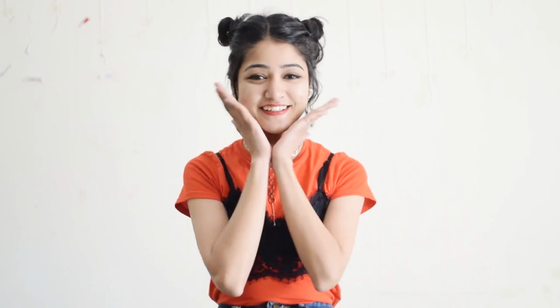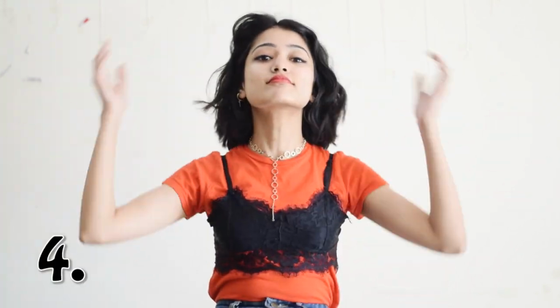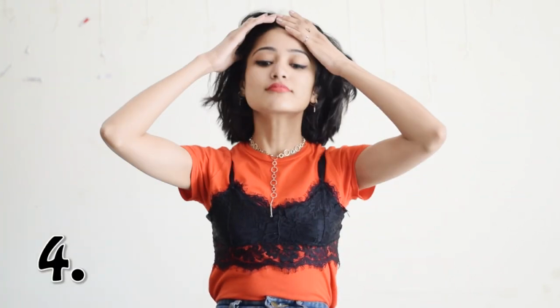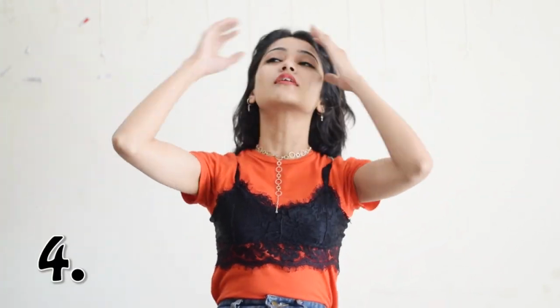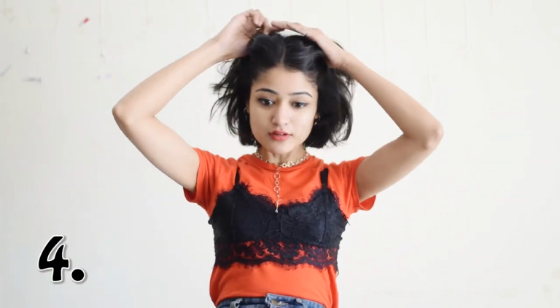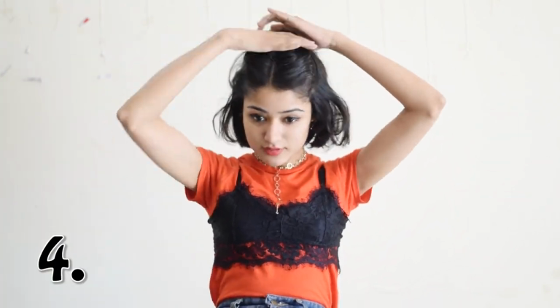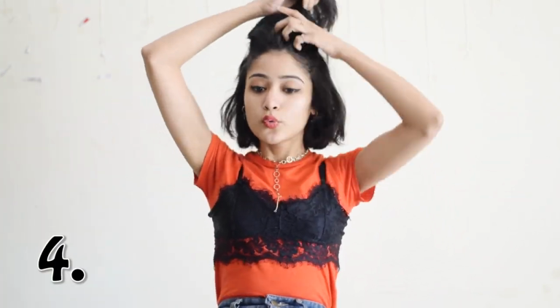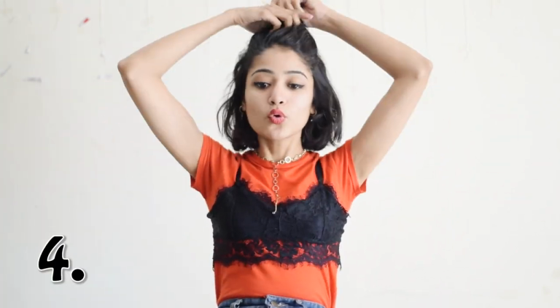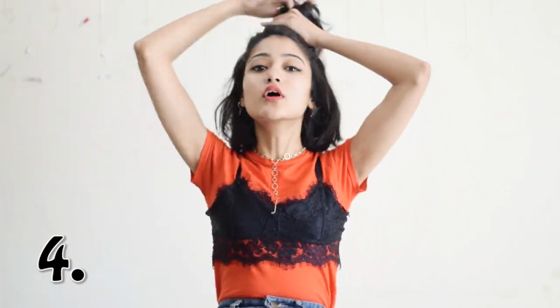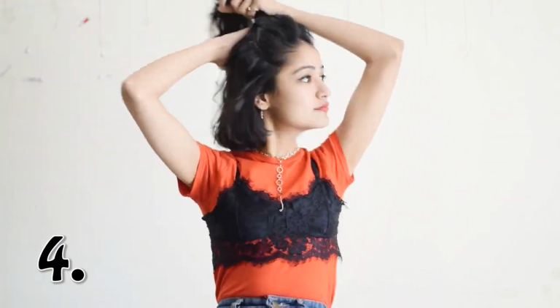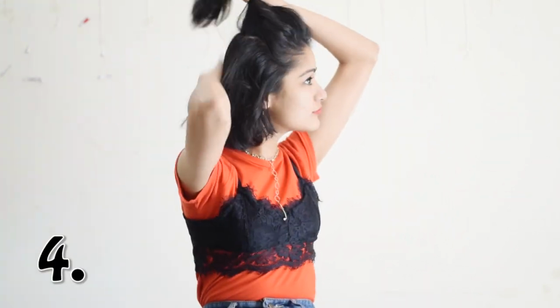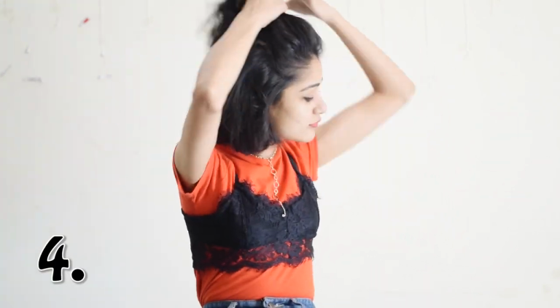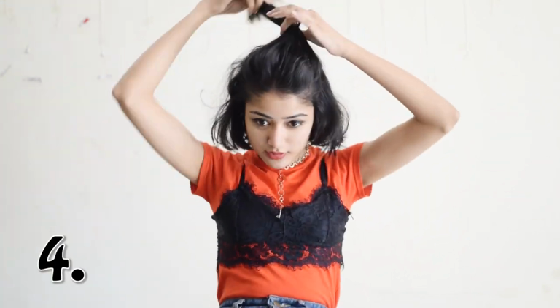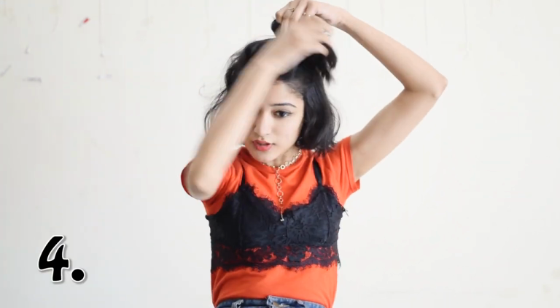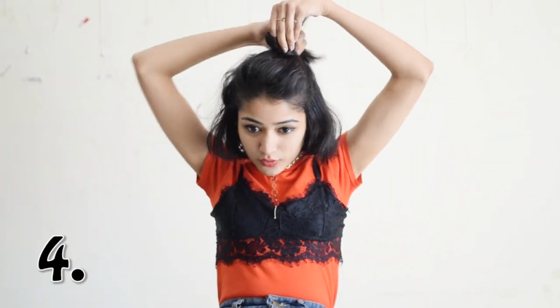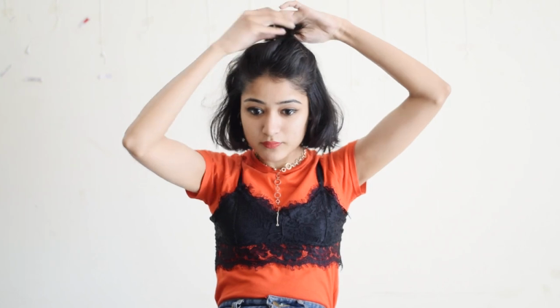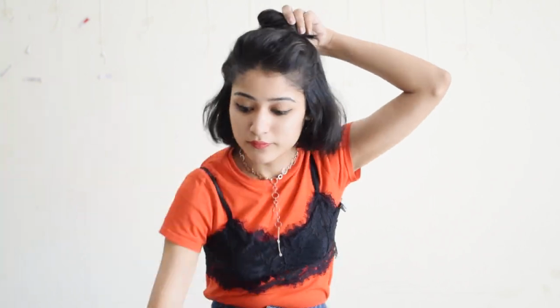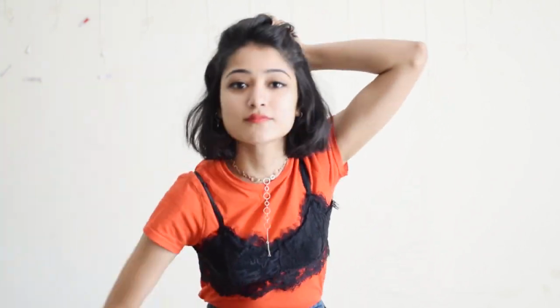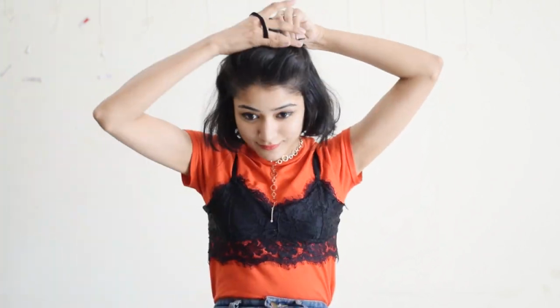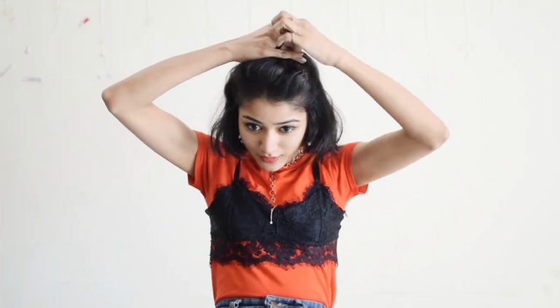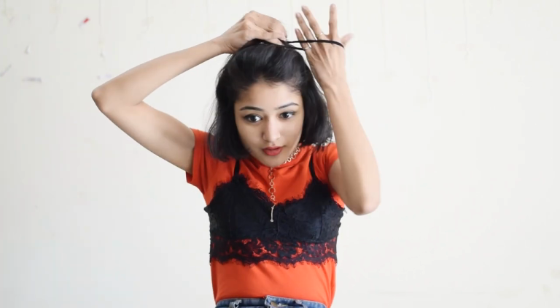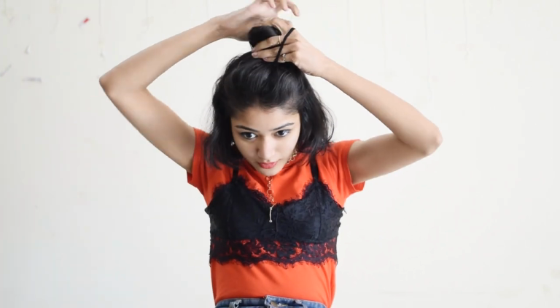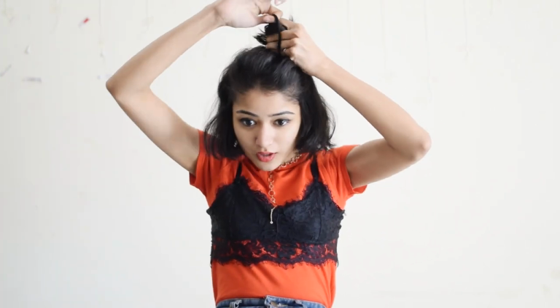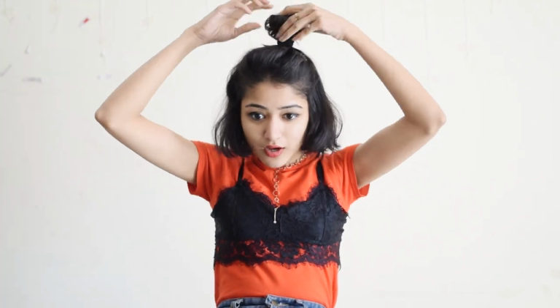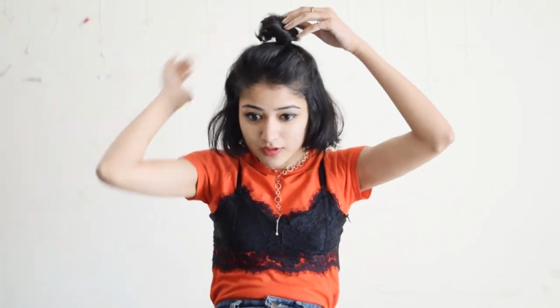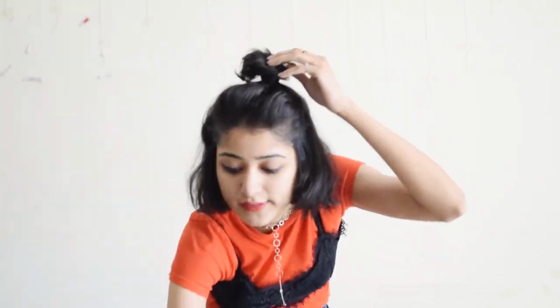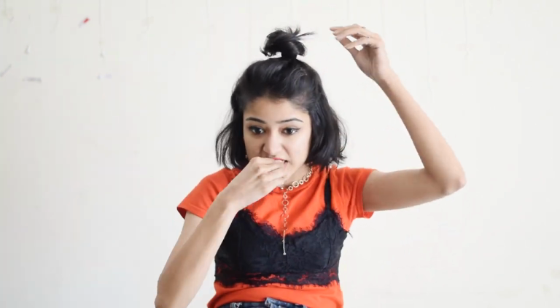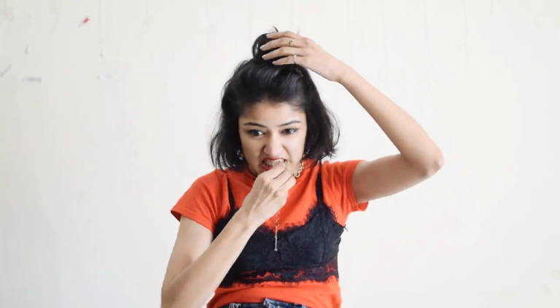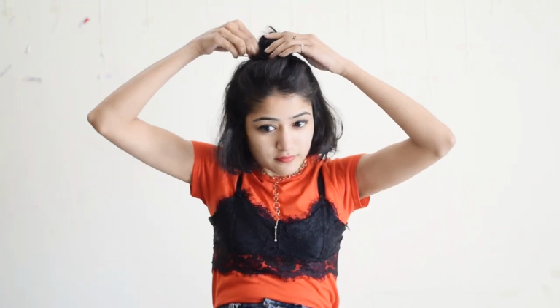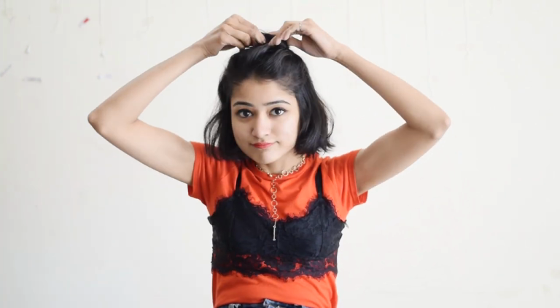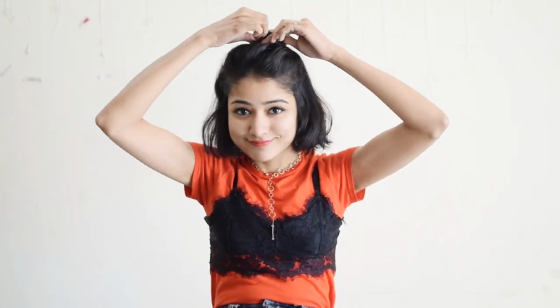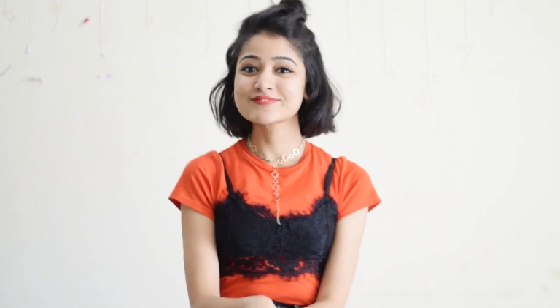Next is this half bun thing that I do when I have a slightly oily scalp but normal ends. Take a half partition and roll it up like so and secure it with a rubber band and pins and you're done.